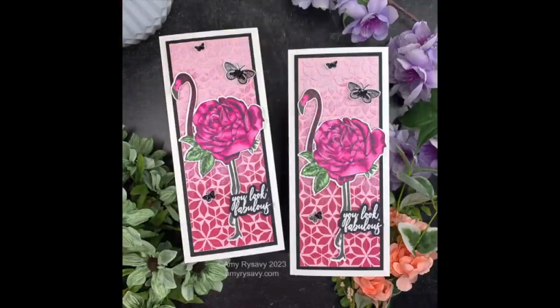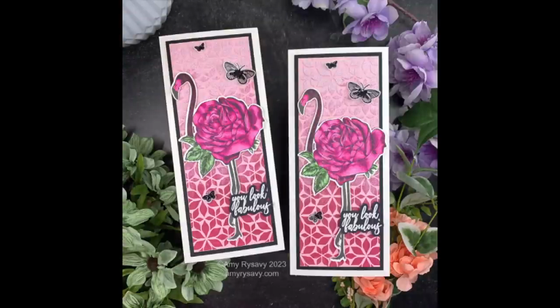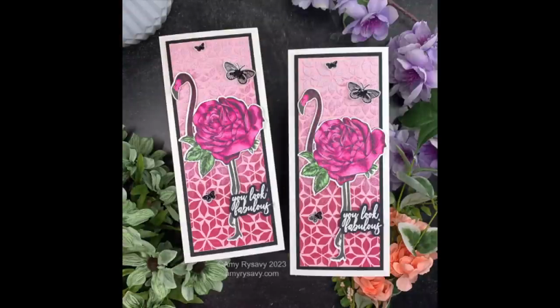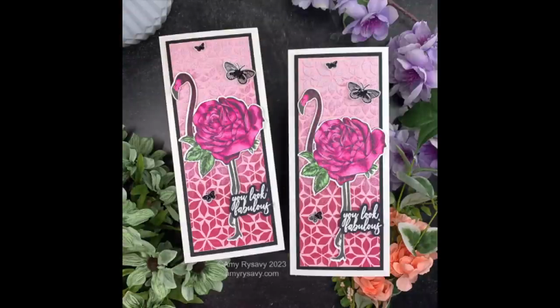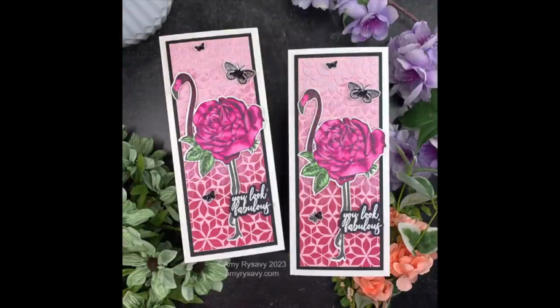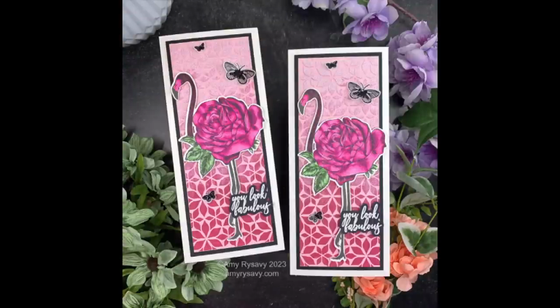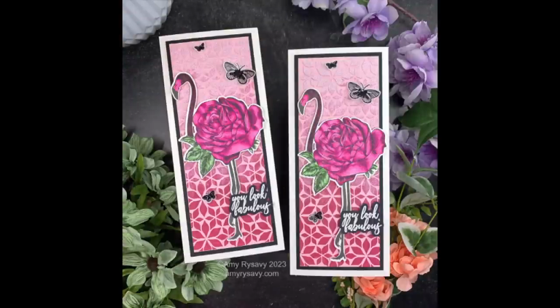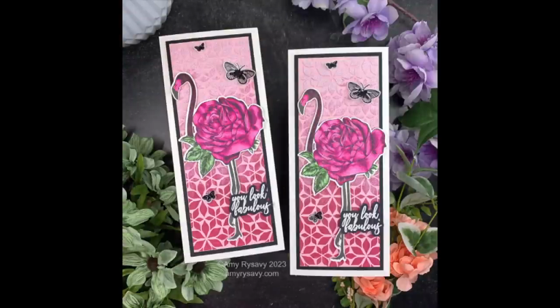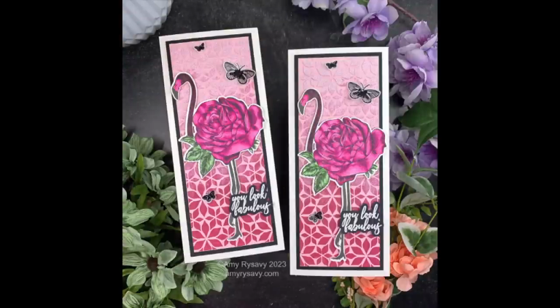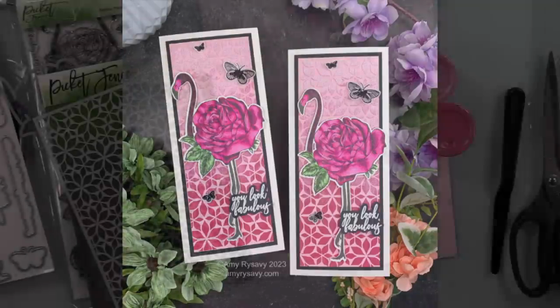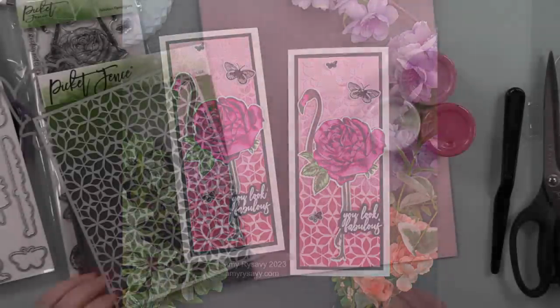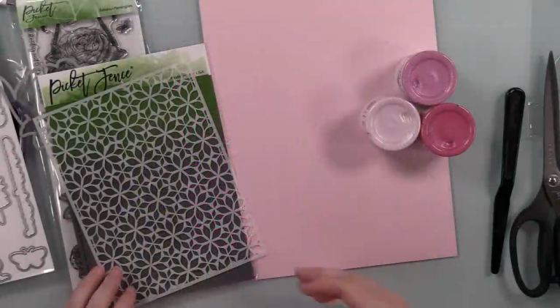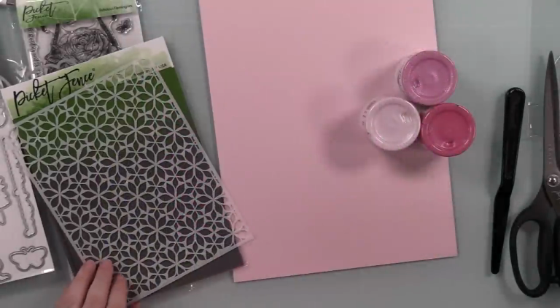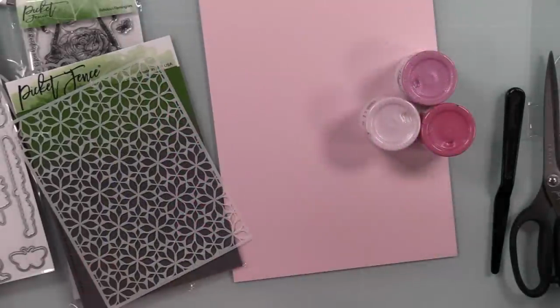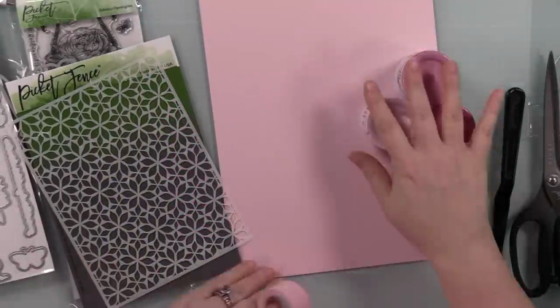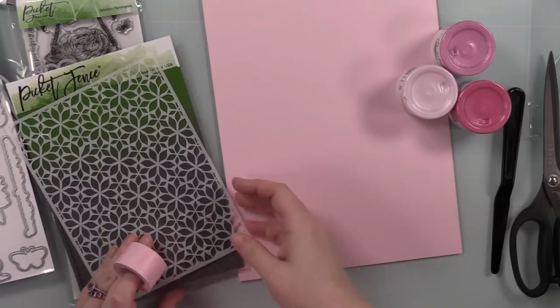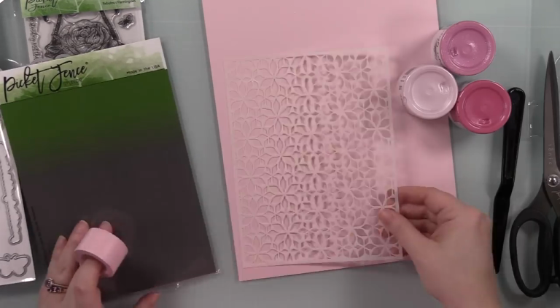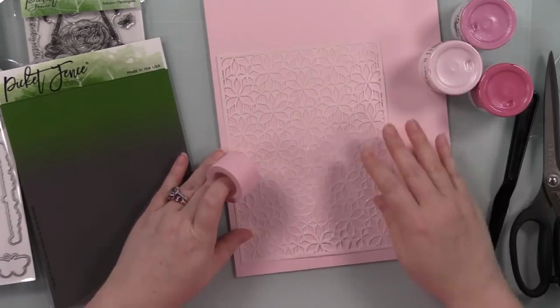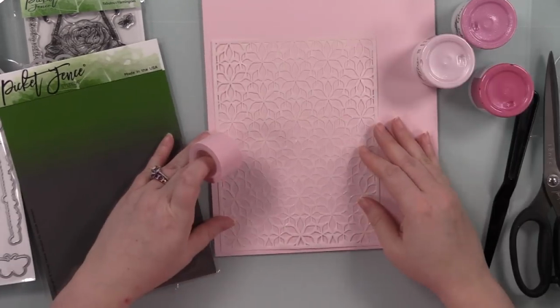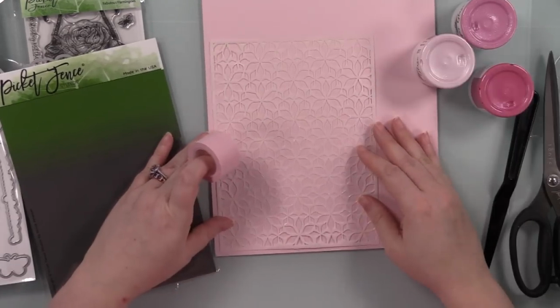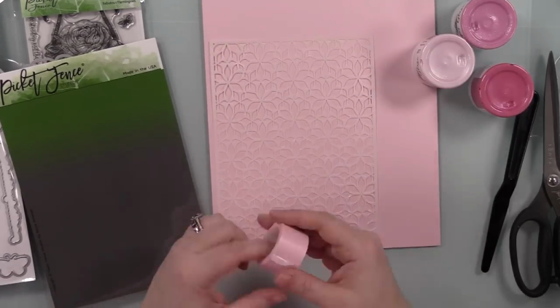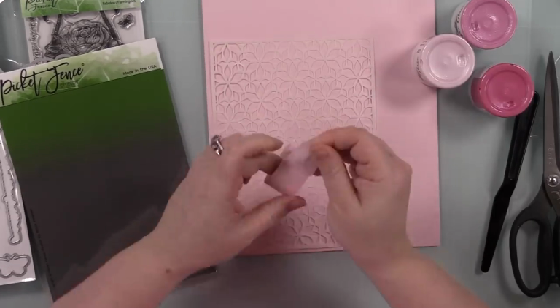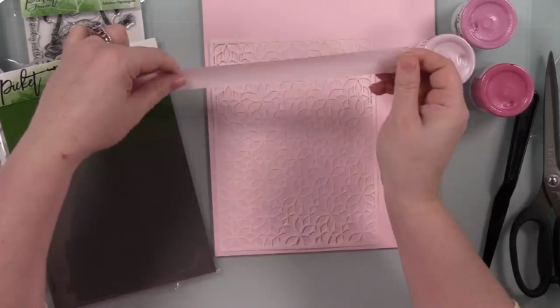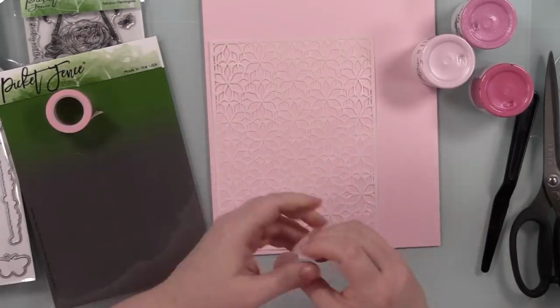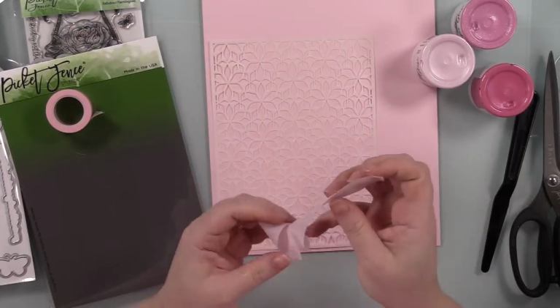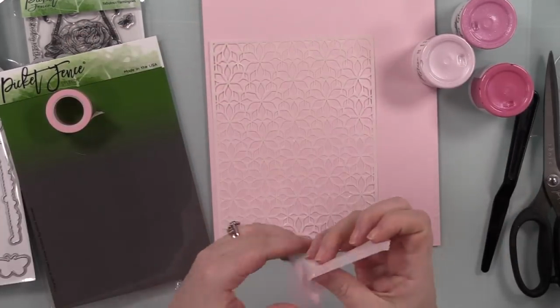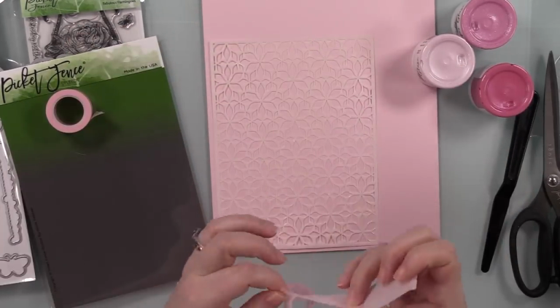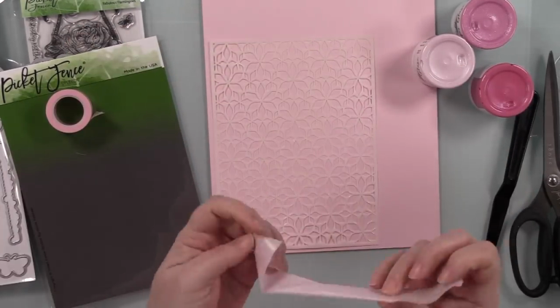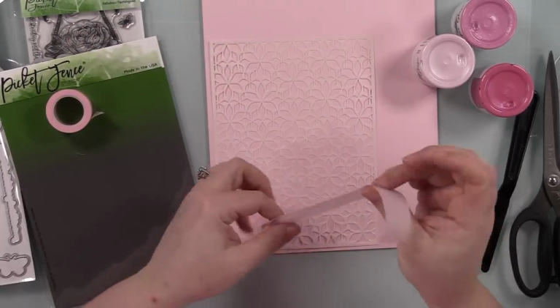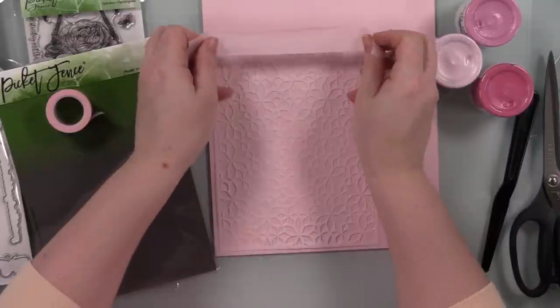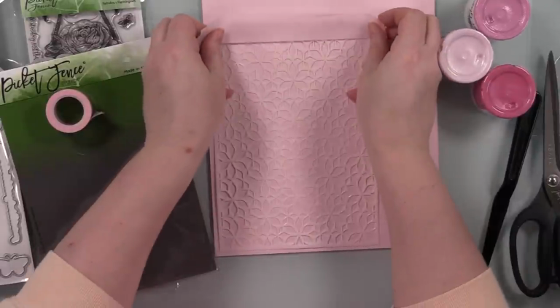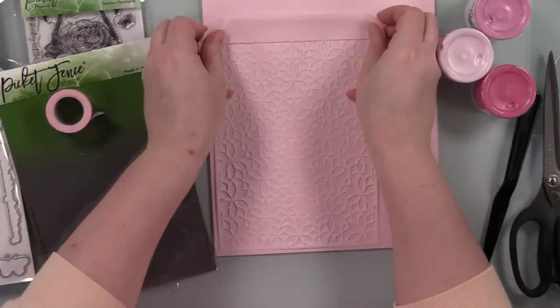Hello friends, Amy here with Prairie Paper and Ink with a couple of ombre, very pink slimline cards. I was inspired by the stamp set, which I'll get to in a second, because first I want to do my background.